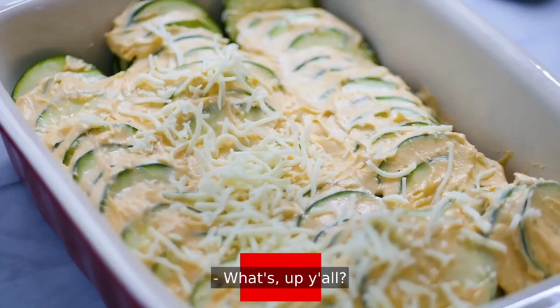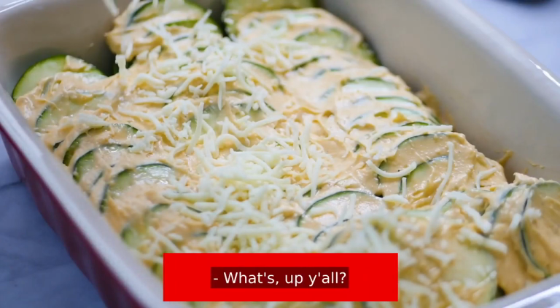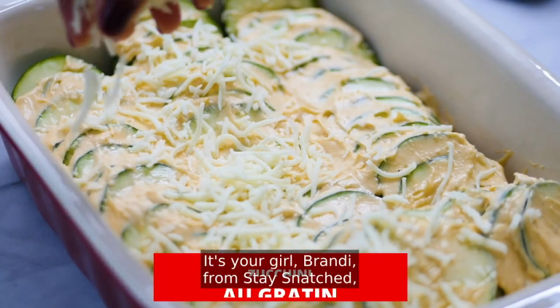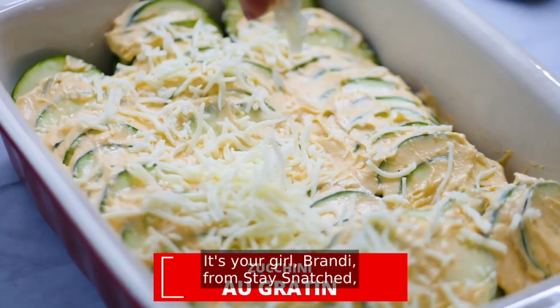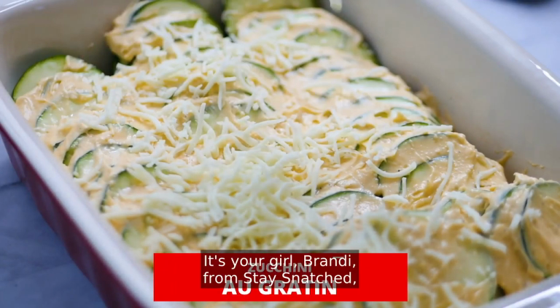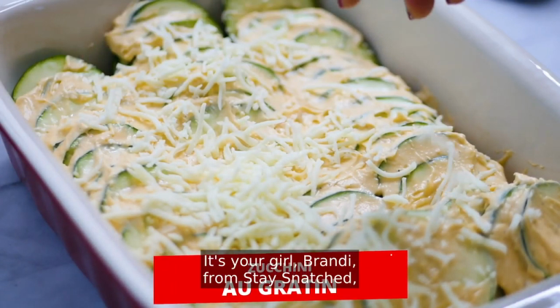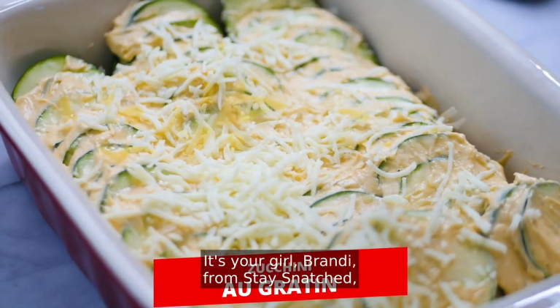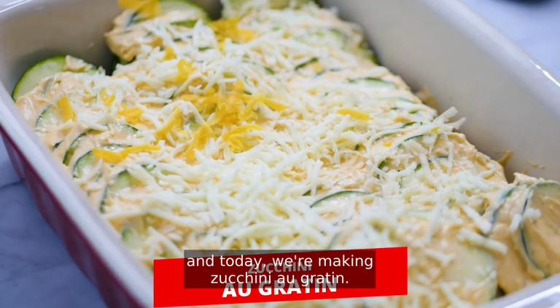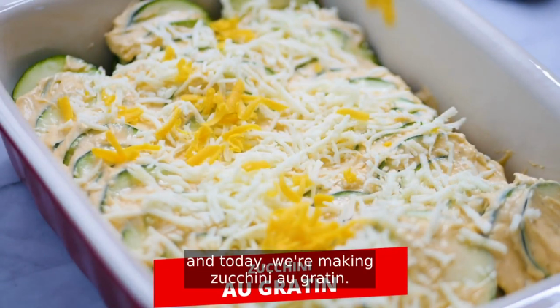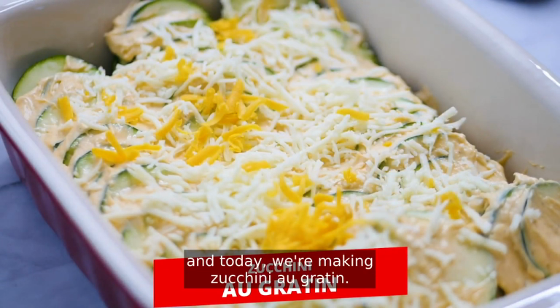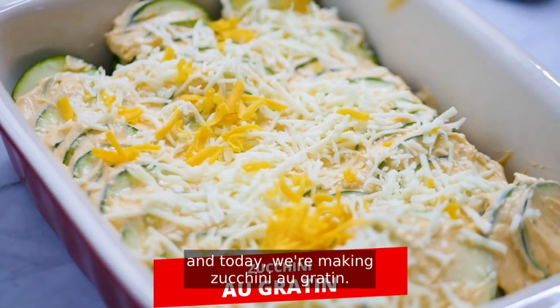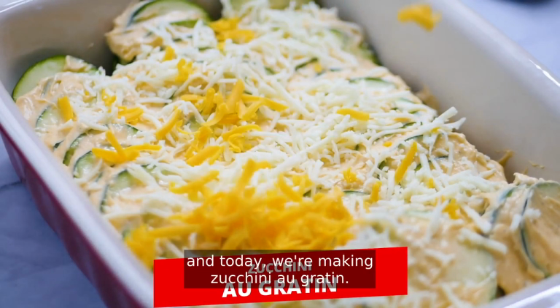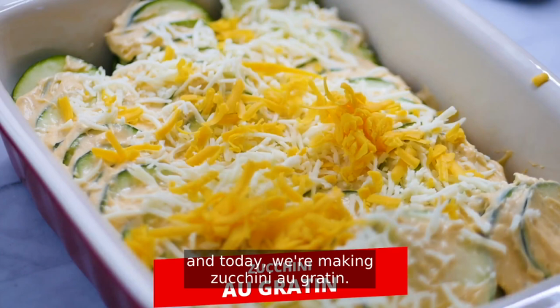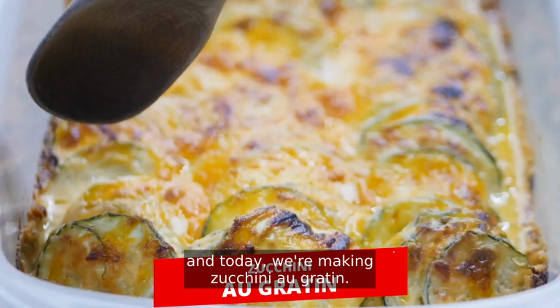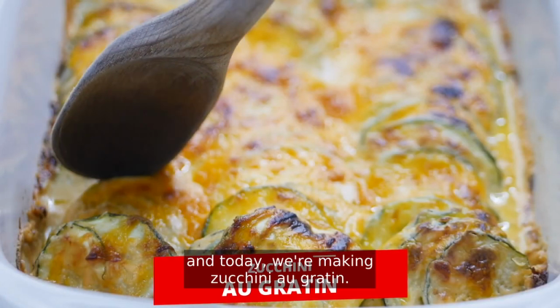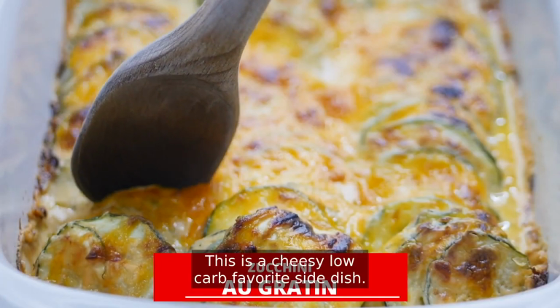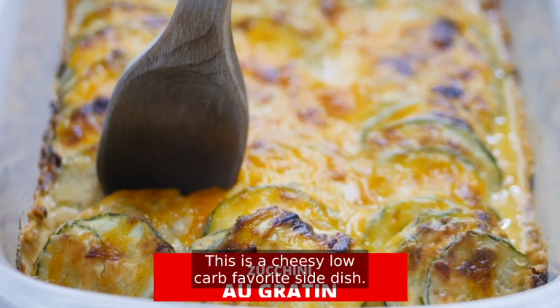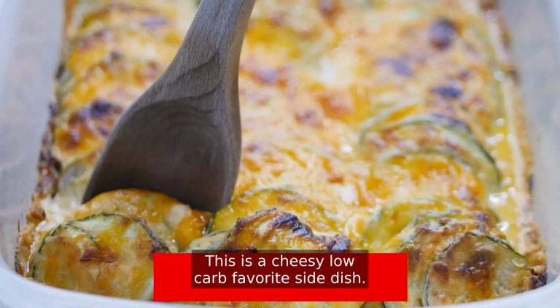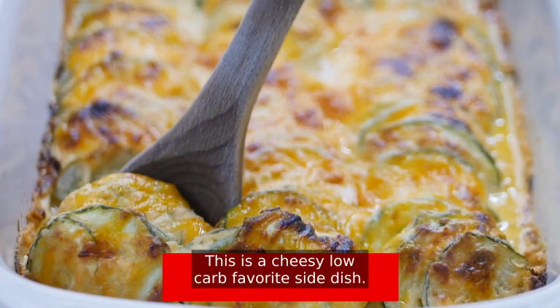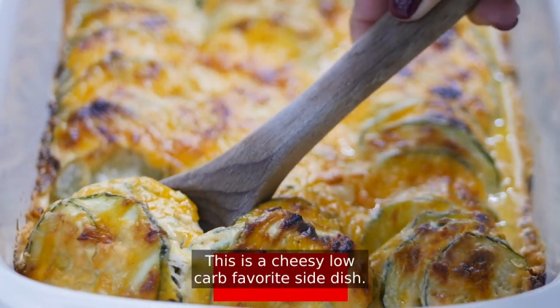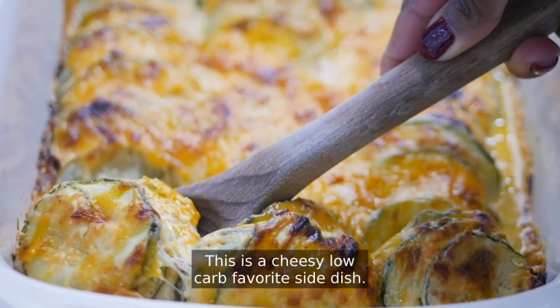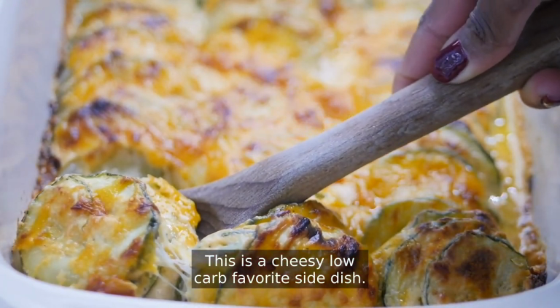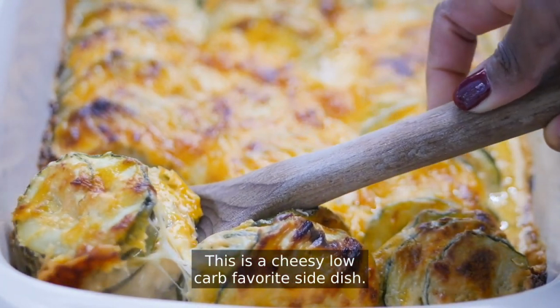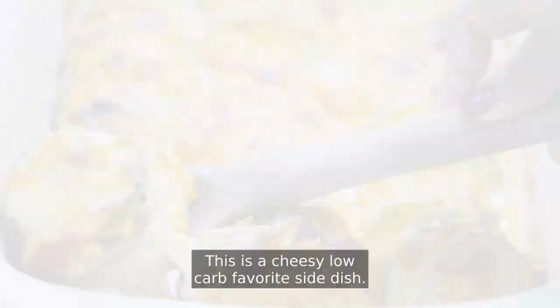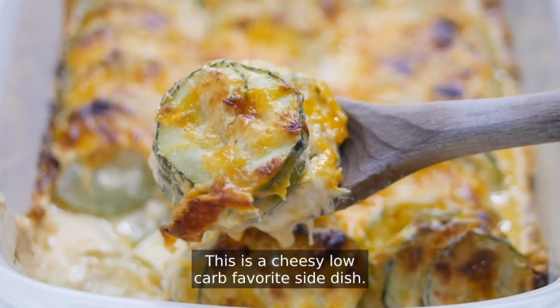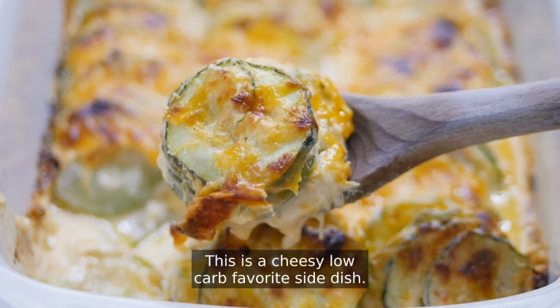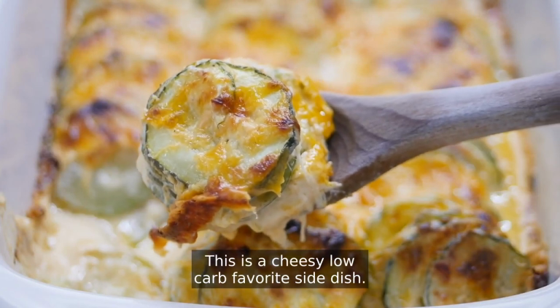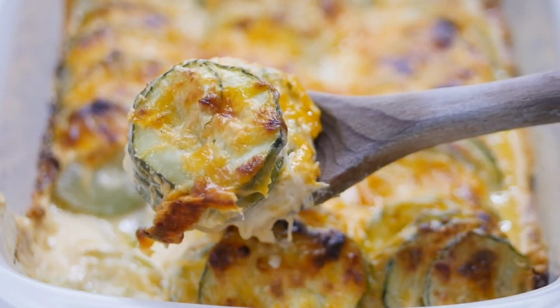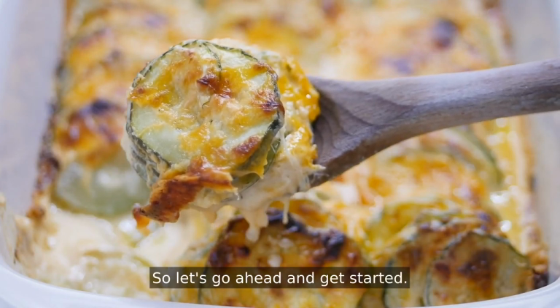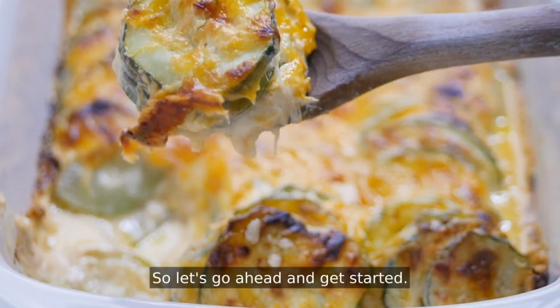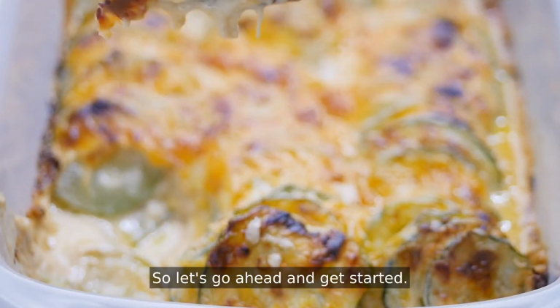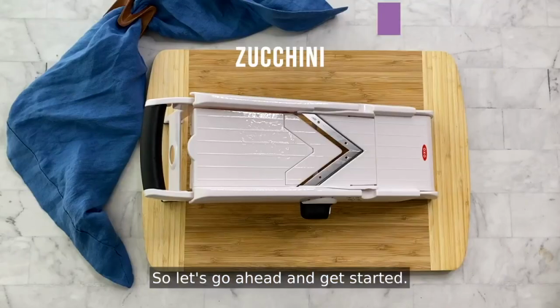What's up y'all? It's your girl Brandi from Stay Snatched and today we're making zucchini au gratin. This is a cheesy, low-carb, favorite side dish. So let's go ahead and get started.